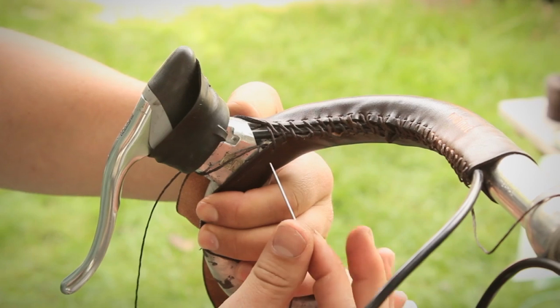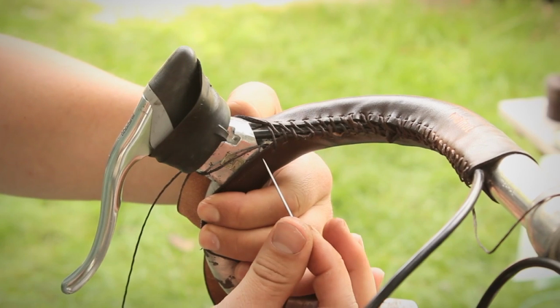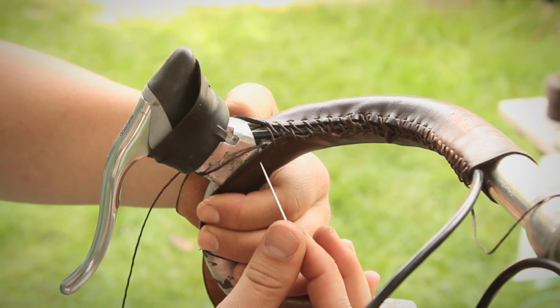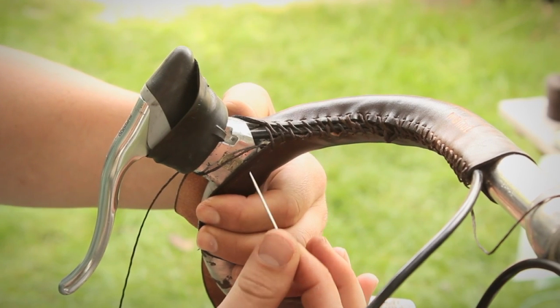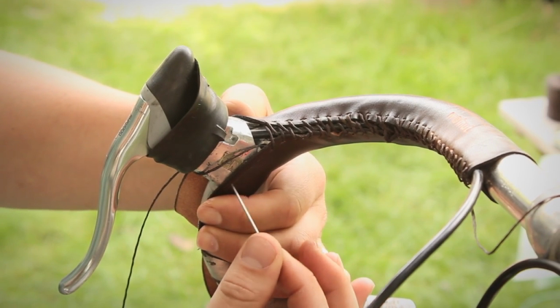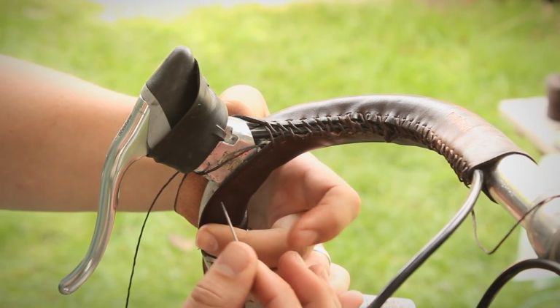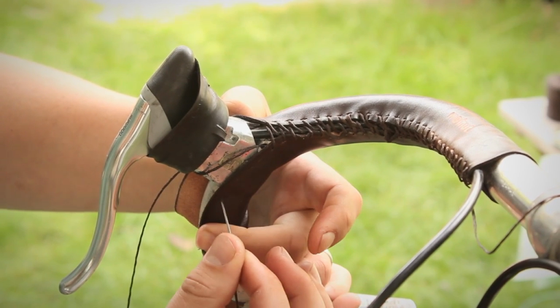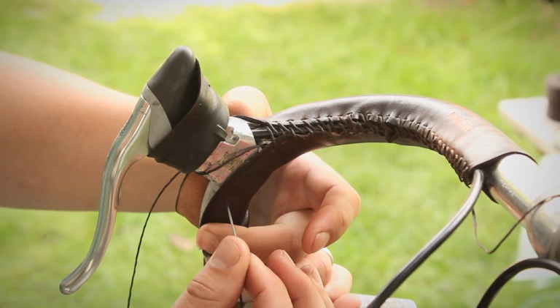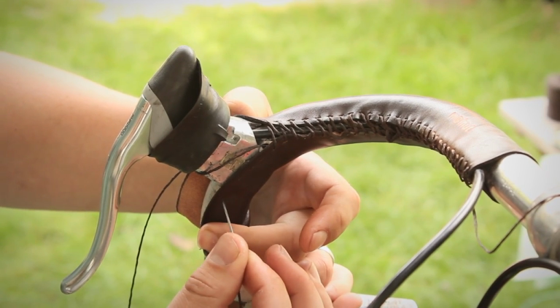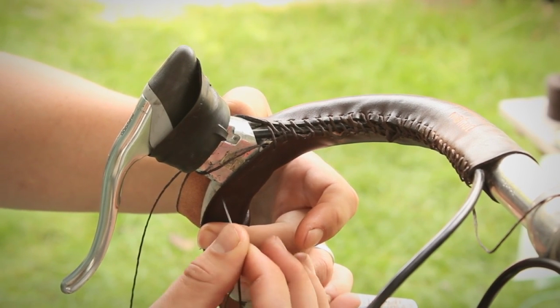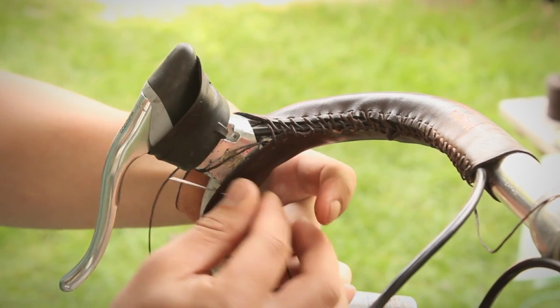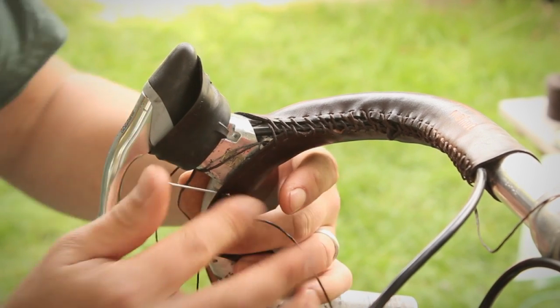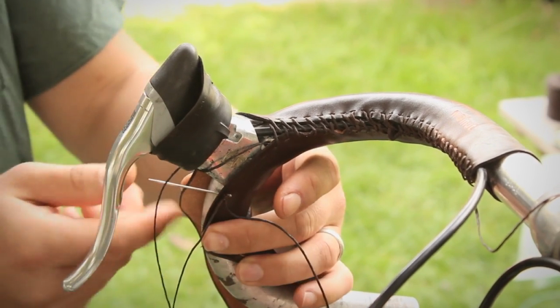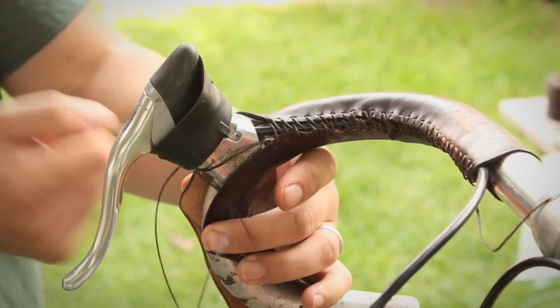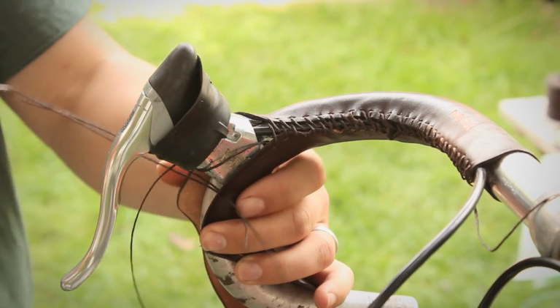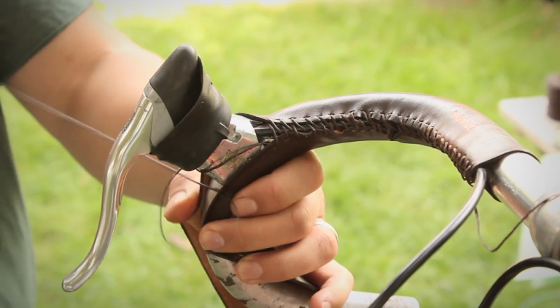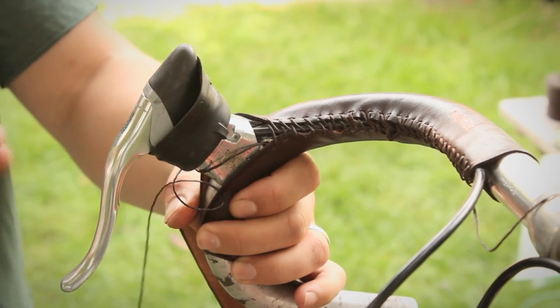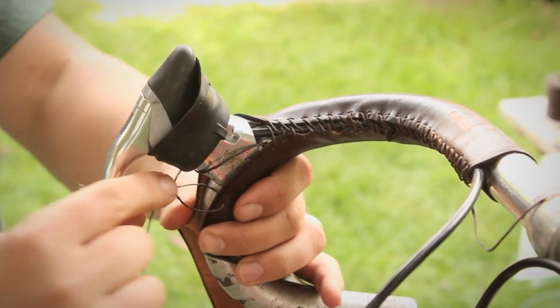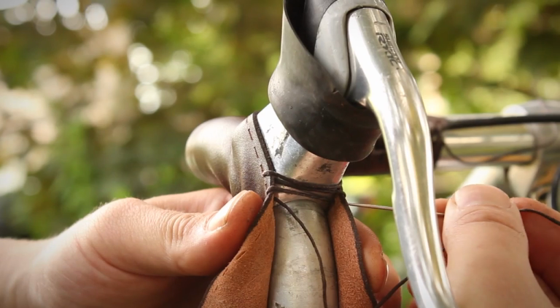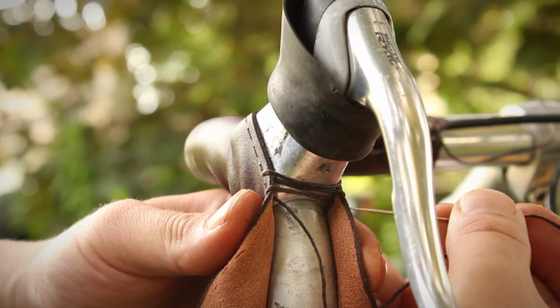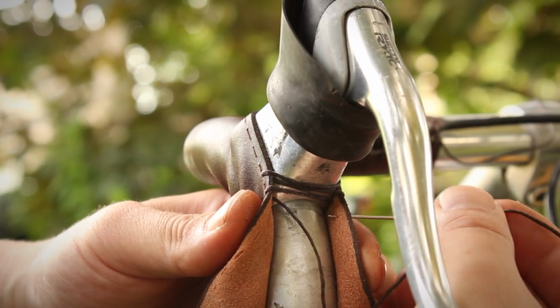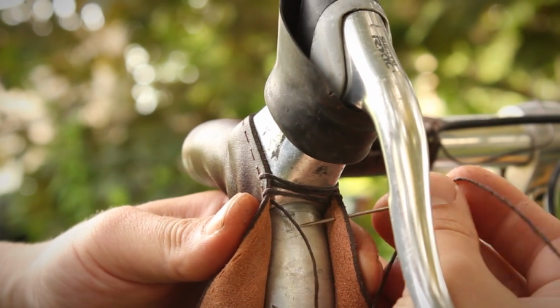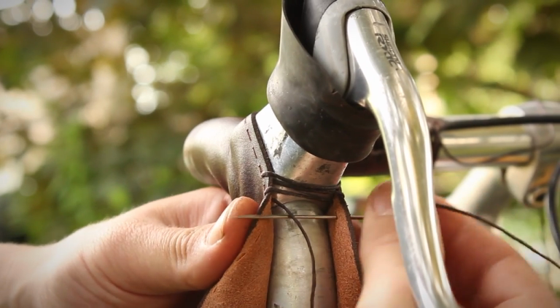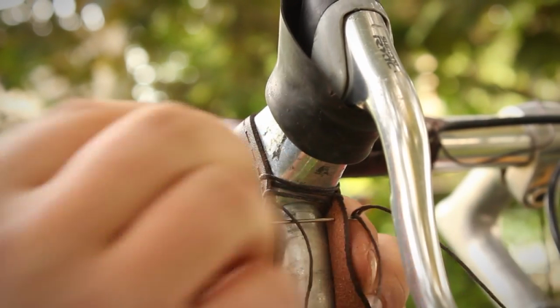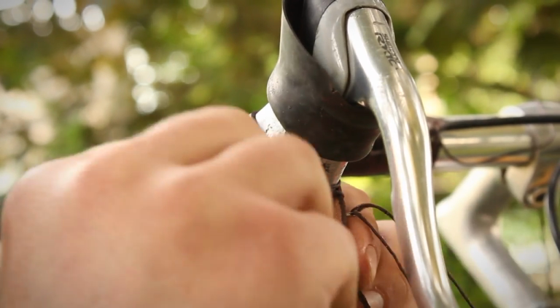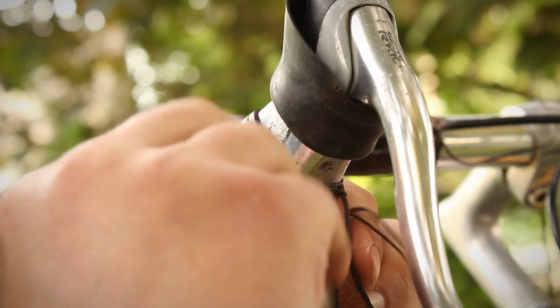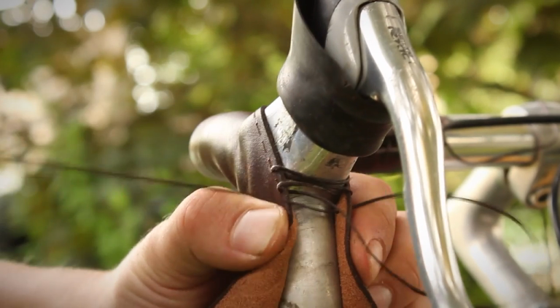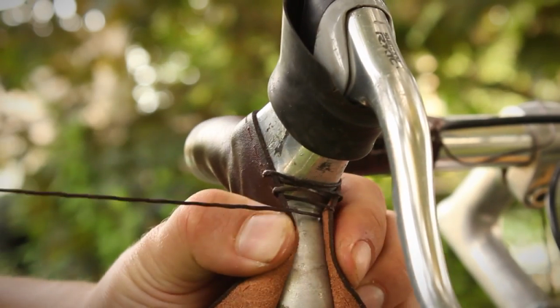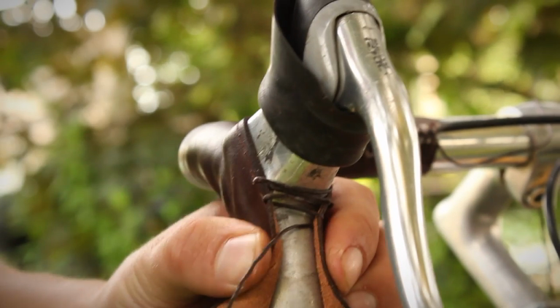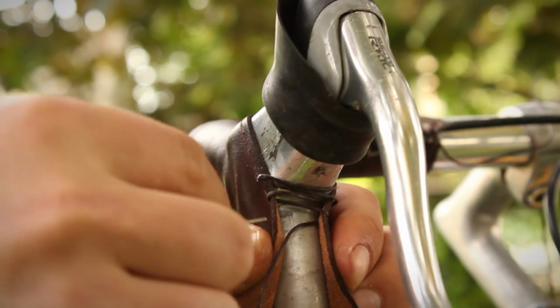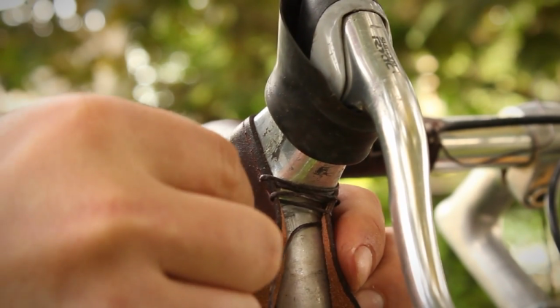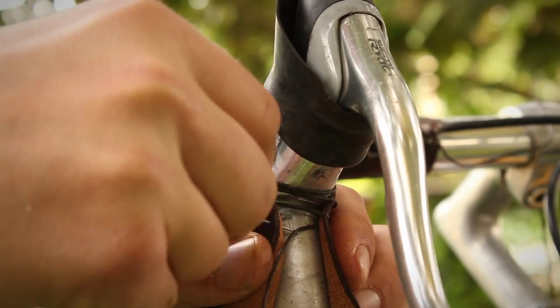If you're sewing around the brake hoods, skip the same number of eyelets on either side of the brake hood, then continue stitching. Stitch as close as you can to the brake hood. The rubber of the brake hood should cover it all up.